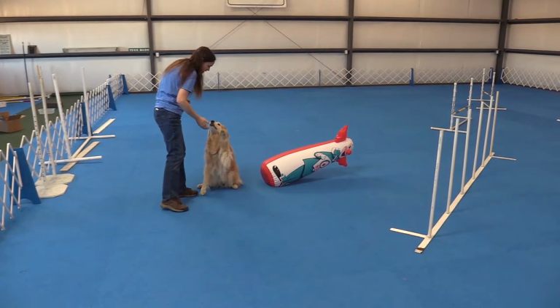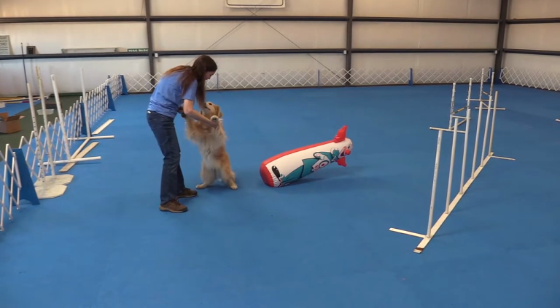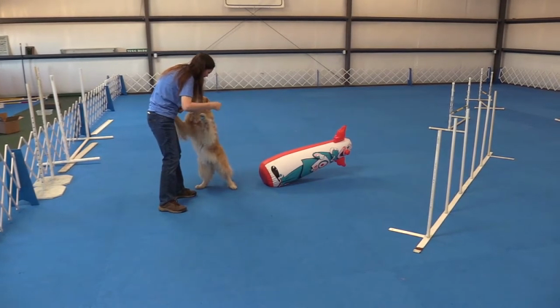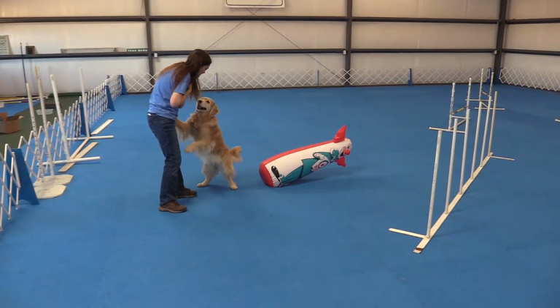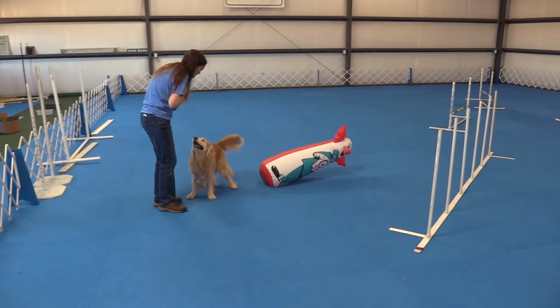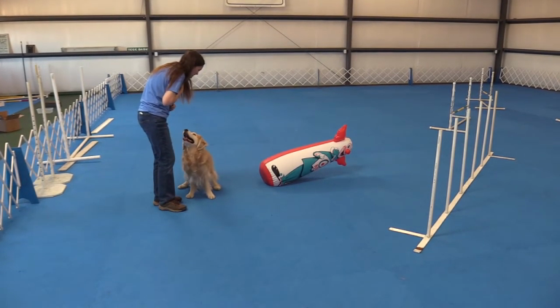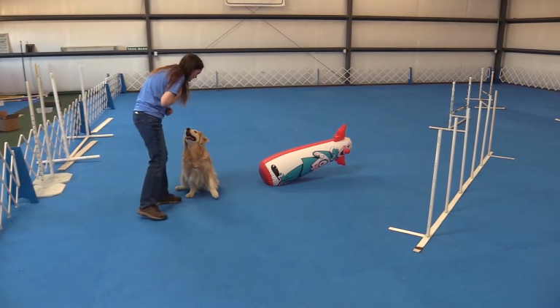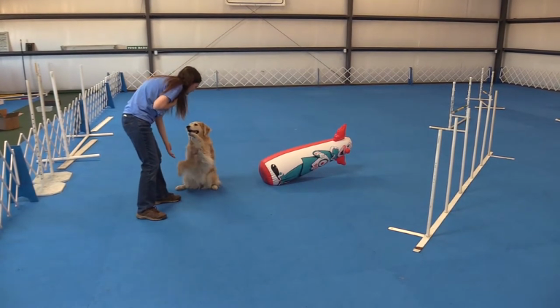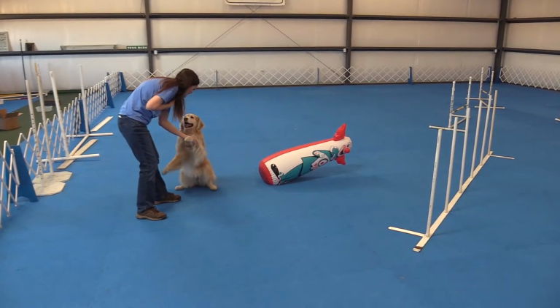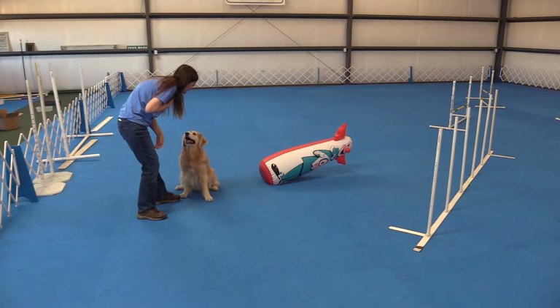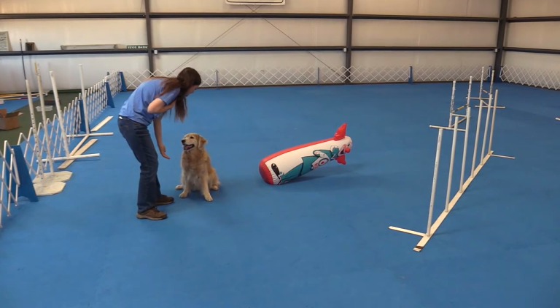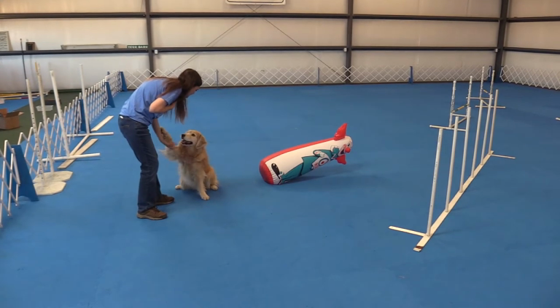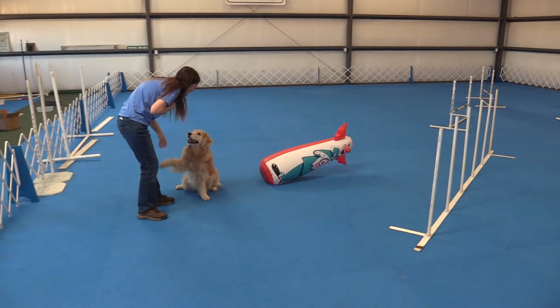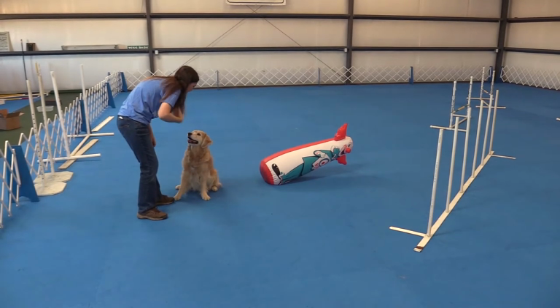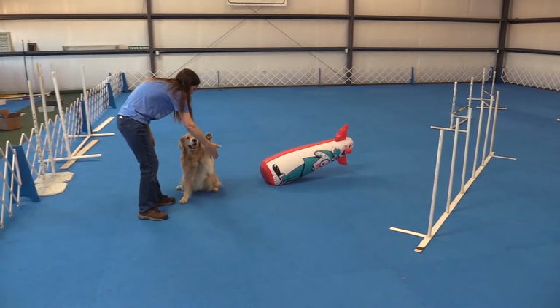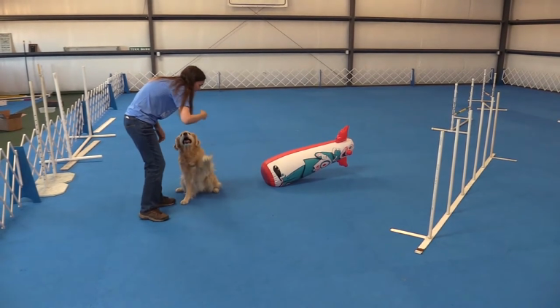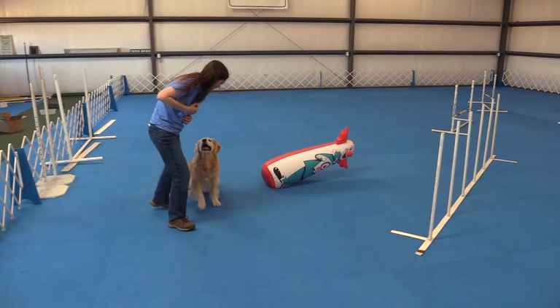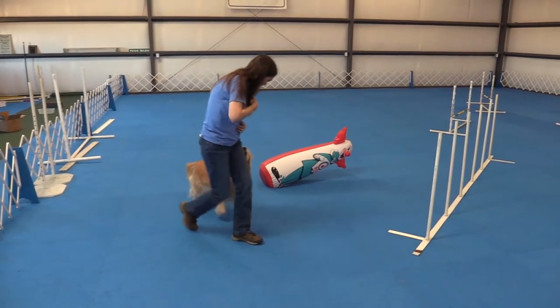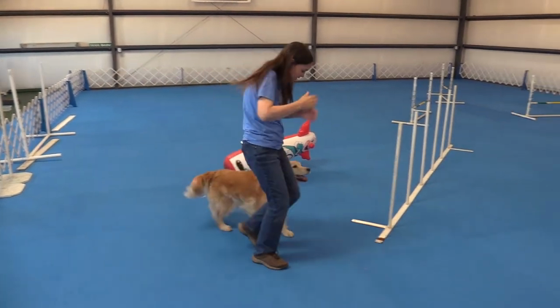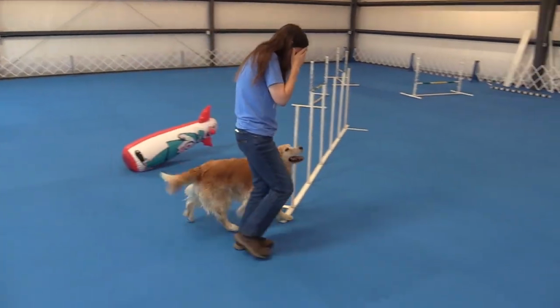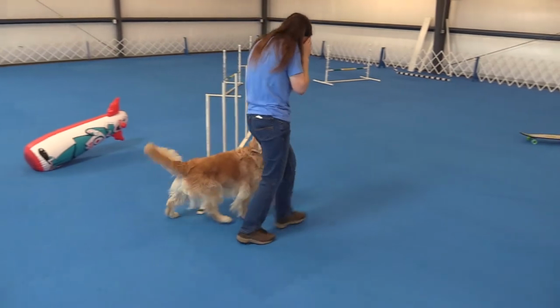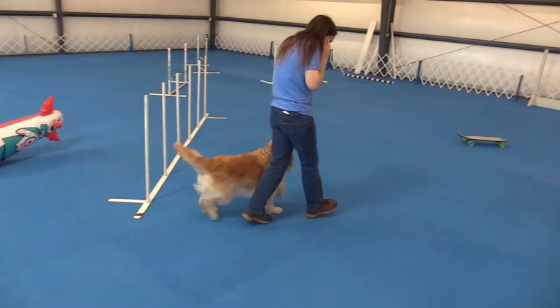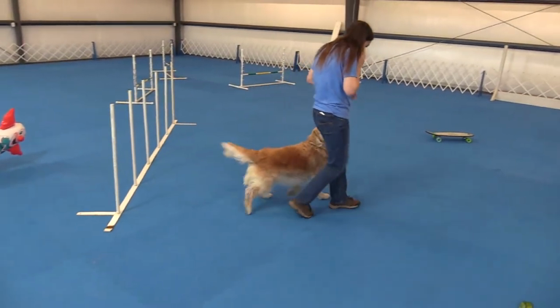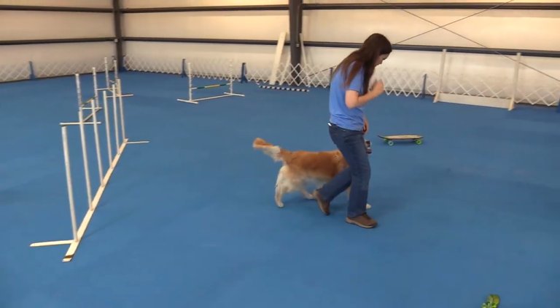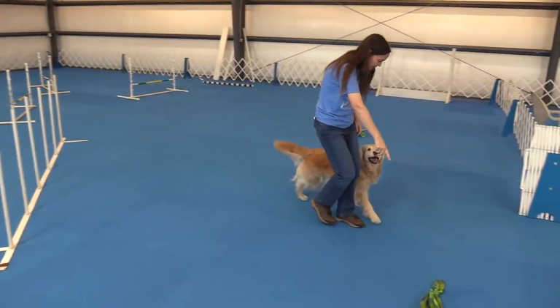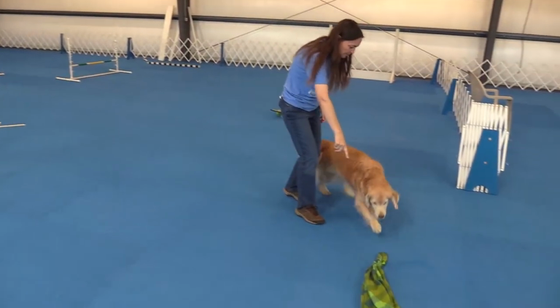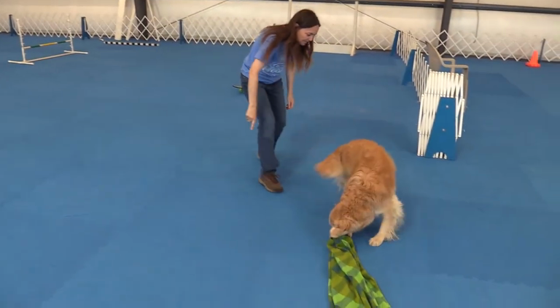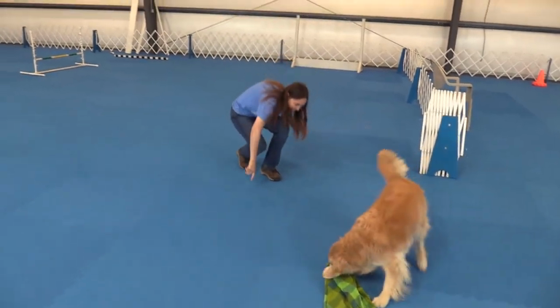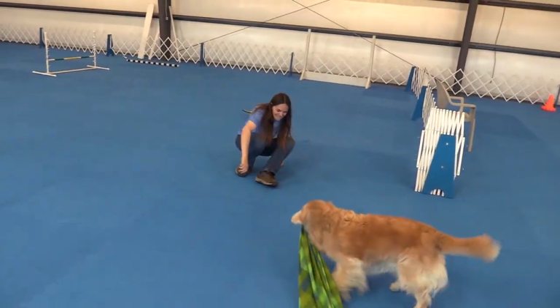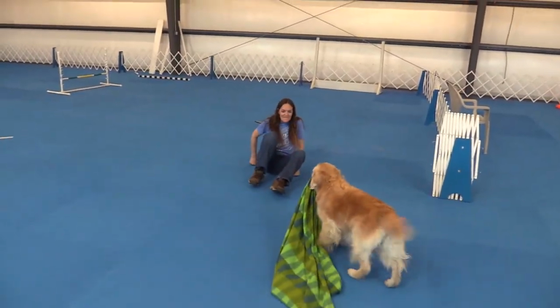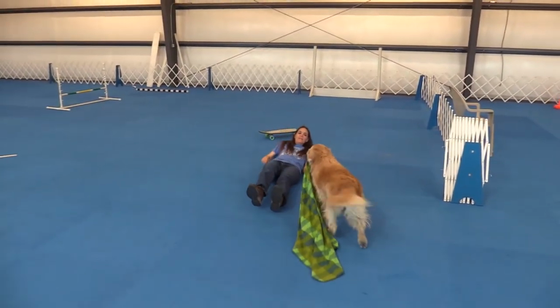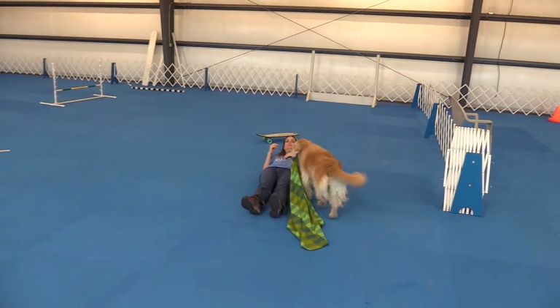That was fun, huh mom? That's fun! Give me five. Yeah, all right mom. Now we're starting to get a little tired, so let's take a rest.